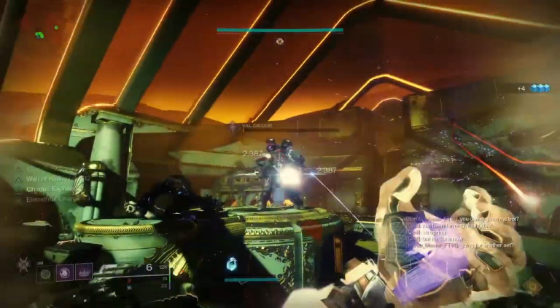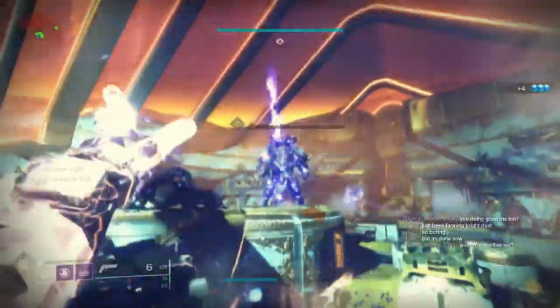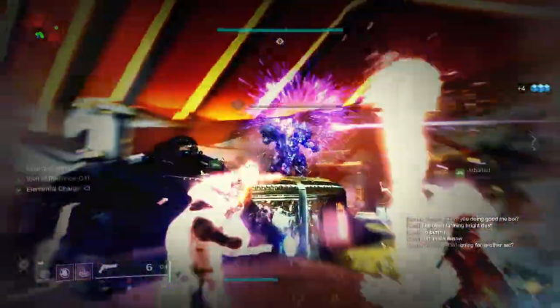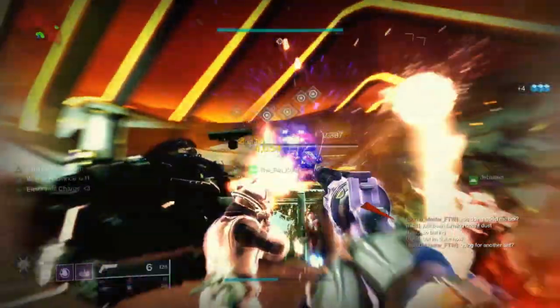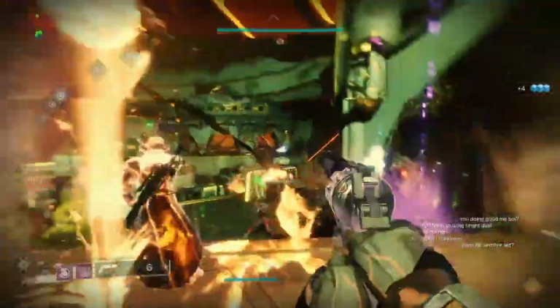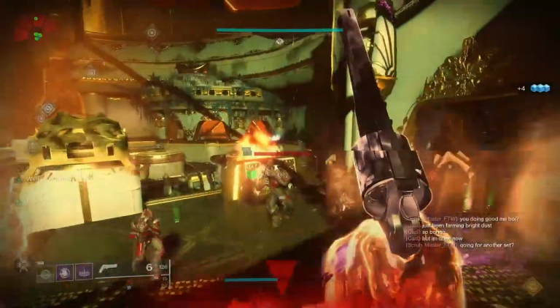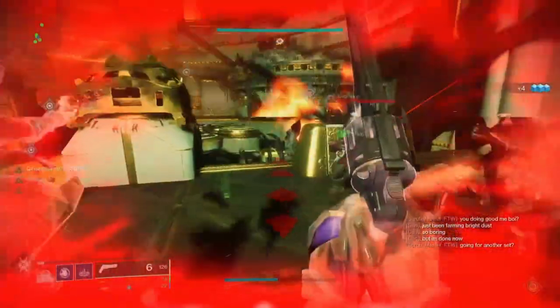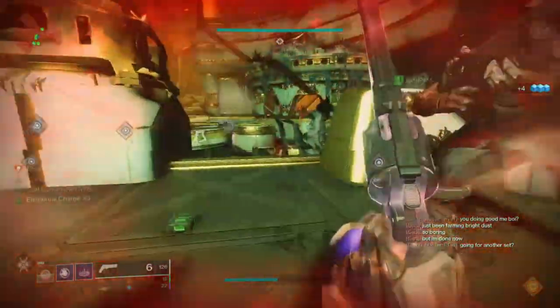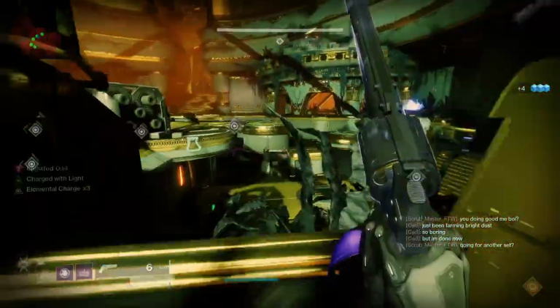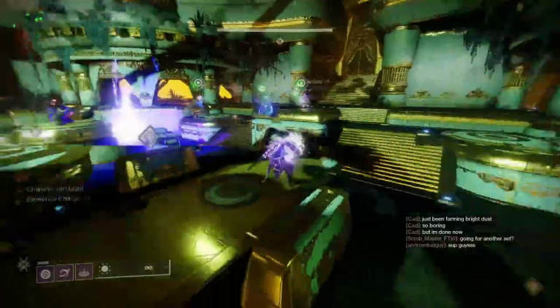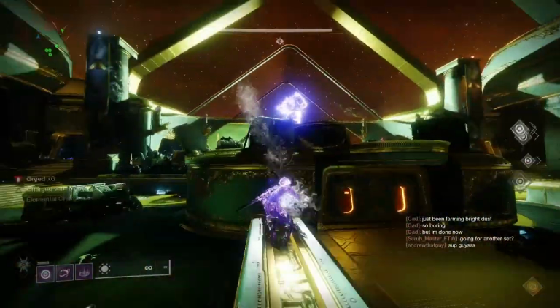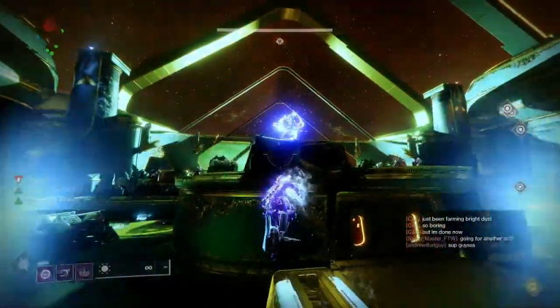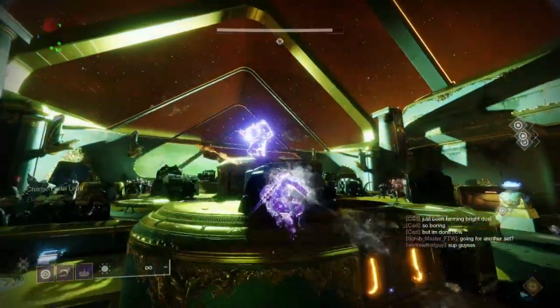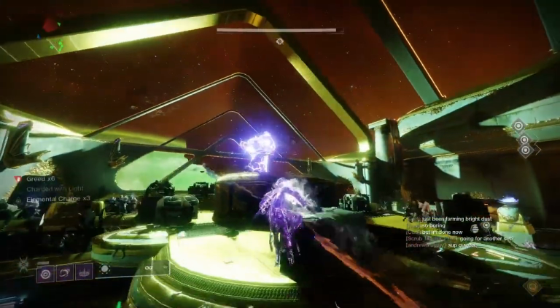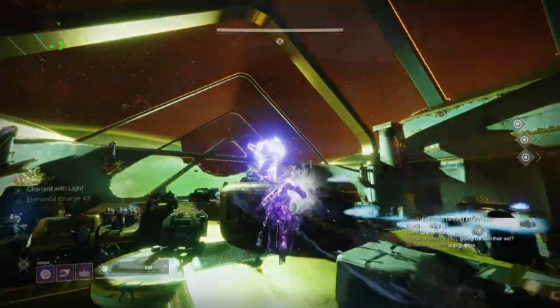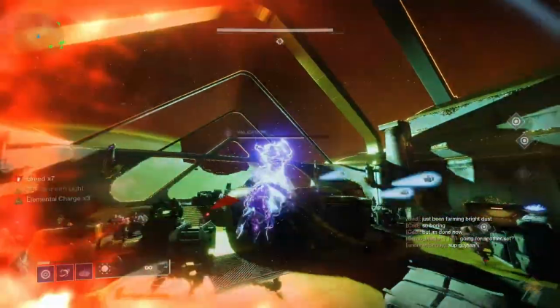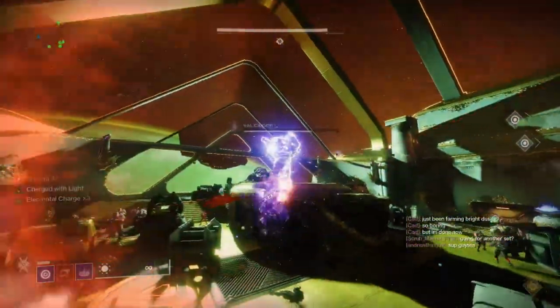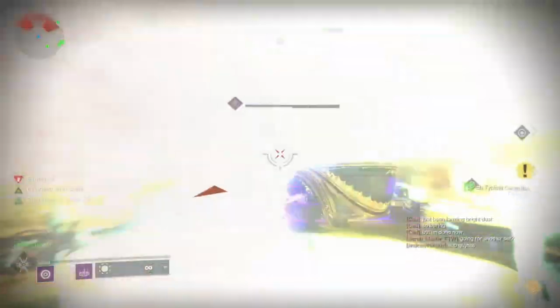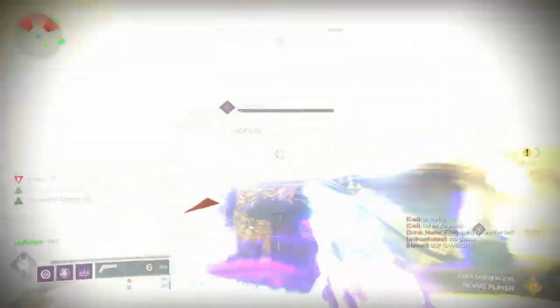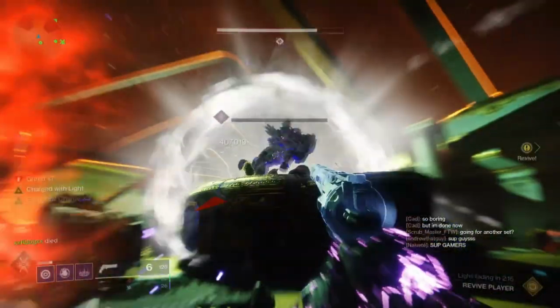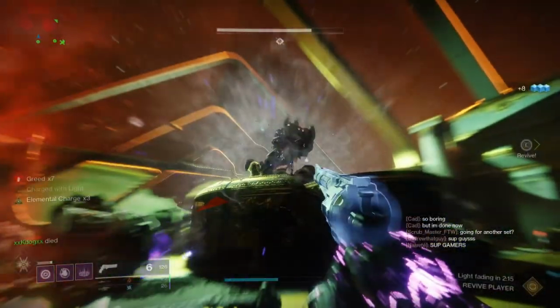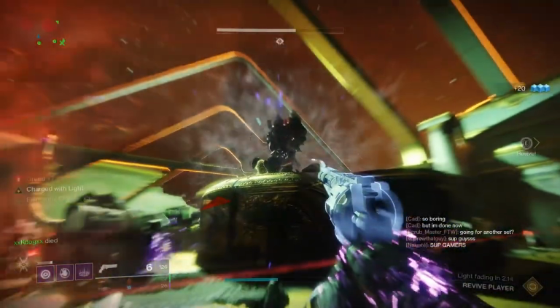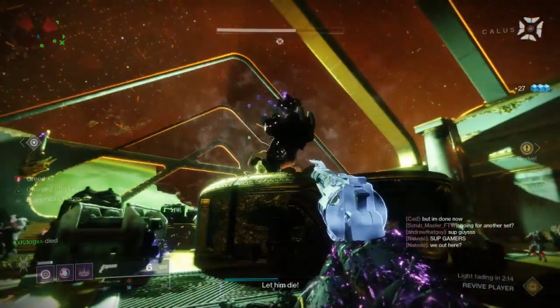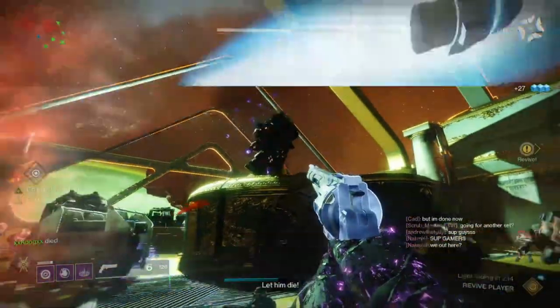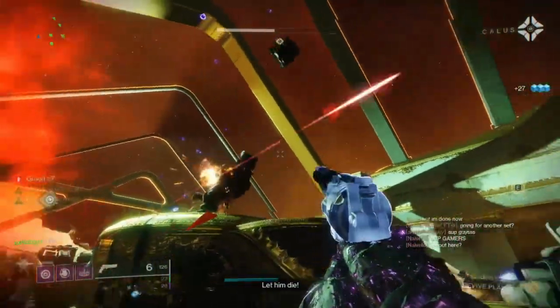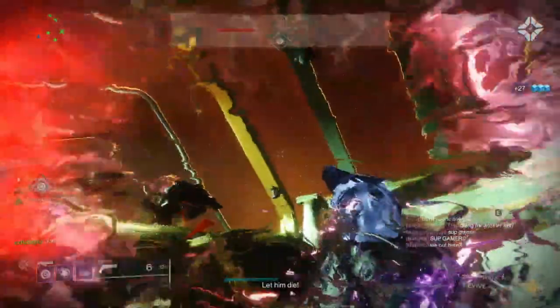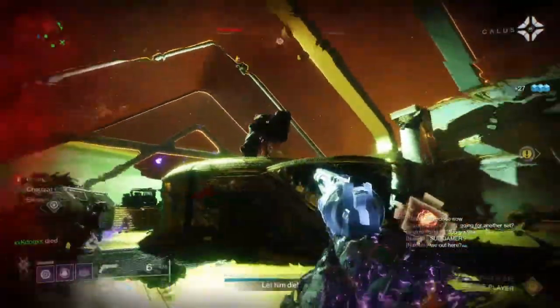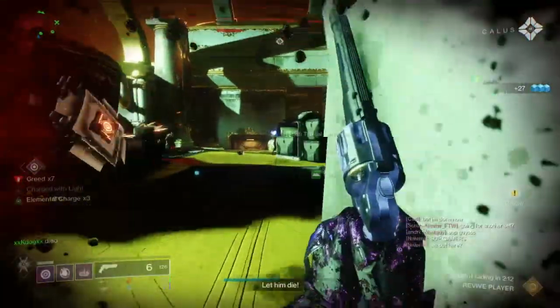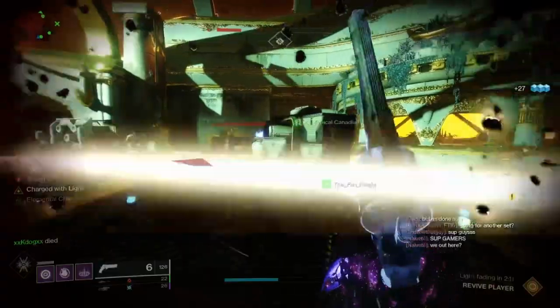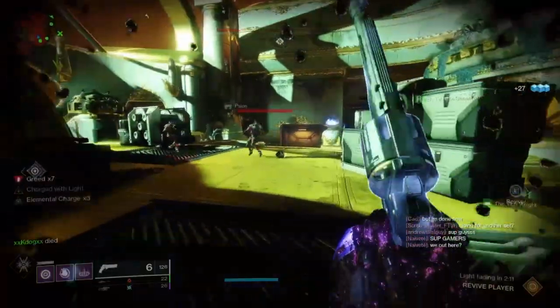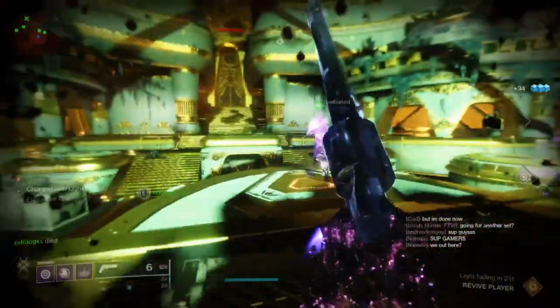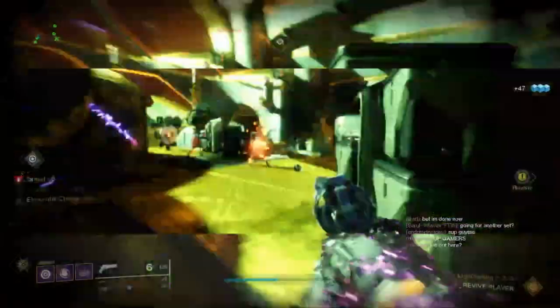In the last stand phase, six balls will spawn. Have everyone on your fireteam pick one up. Hold on to it until your greed hits times nine, then throw it at the boss. If done correctly, you'll be done with the raid. On the off chance you don't kill him with the balls, you can still do damage — finish him with whatever you can.